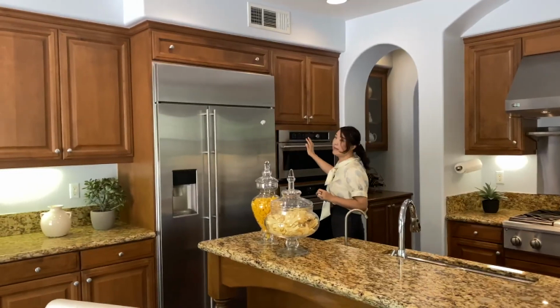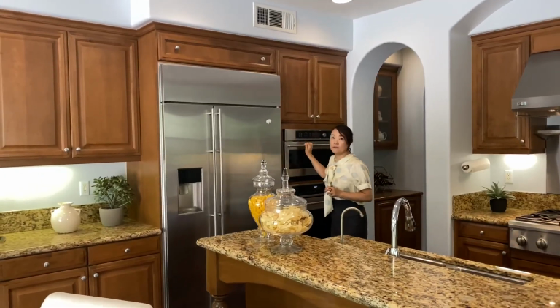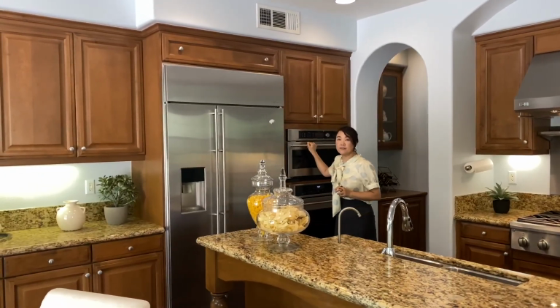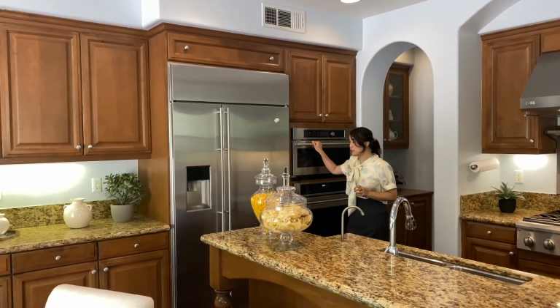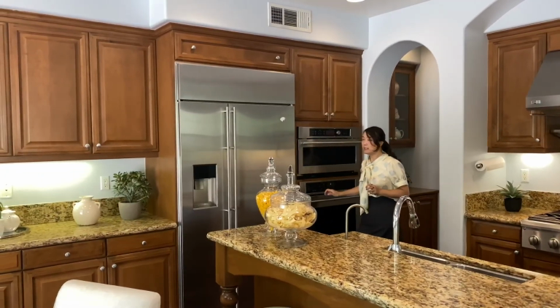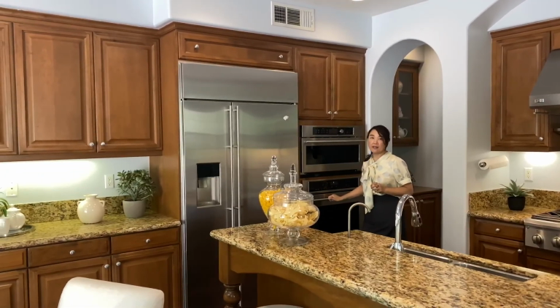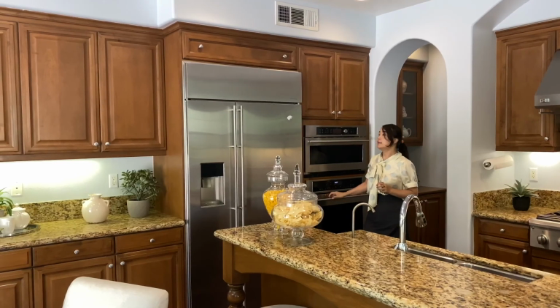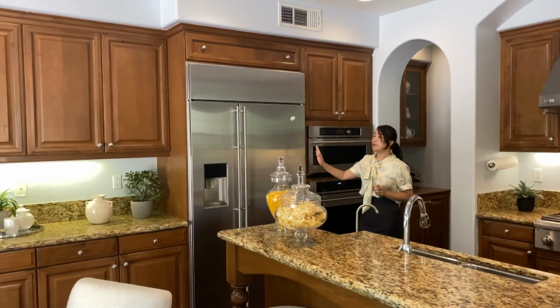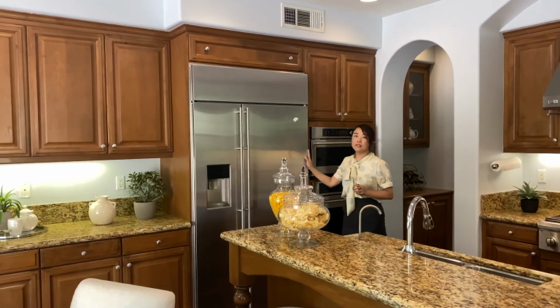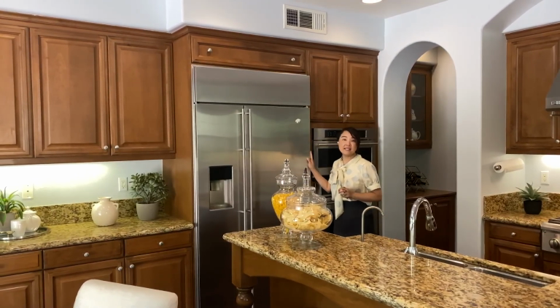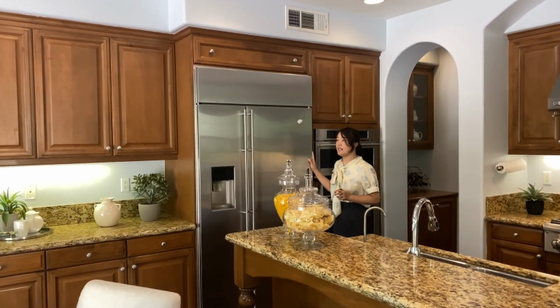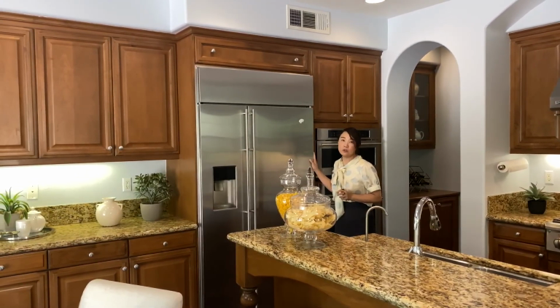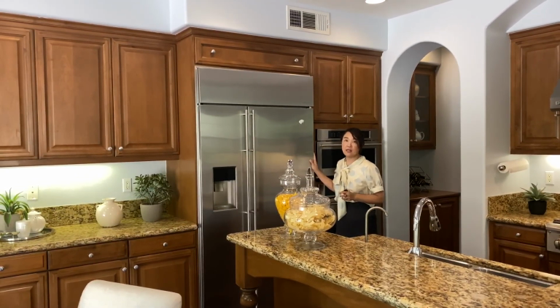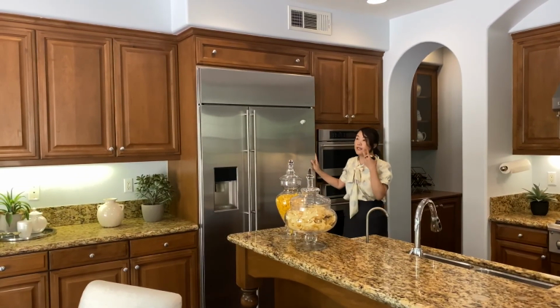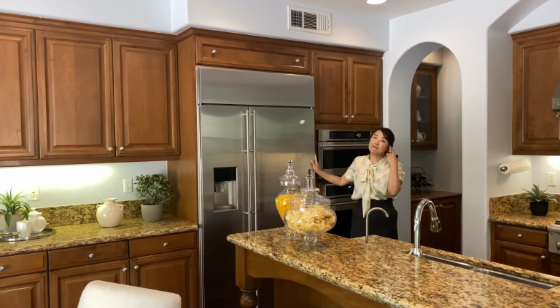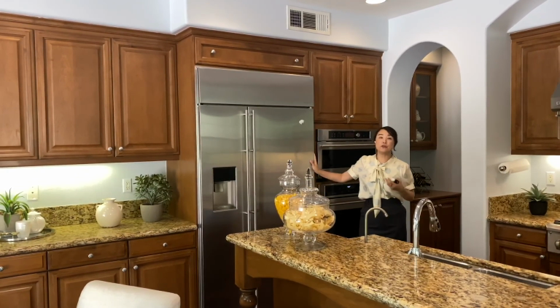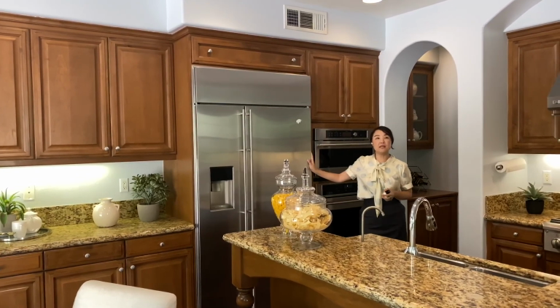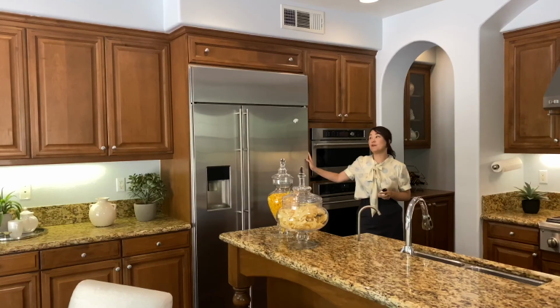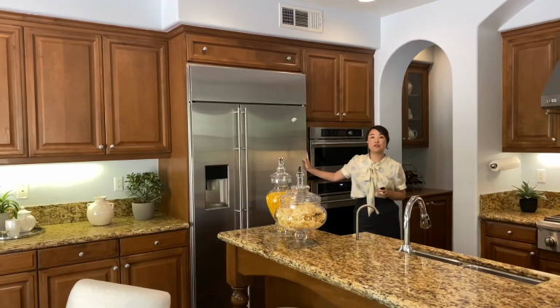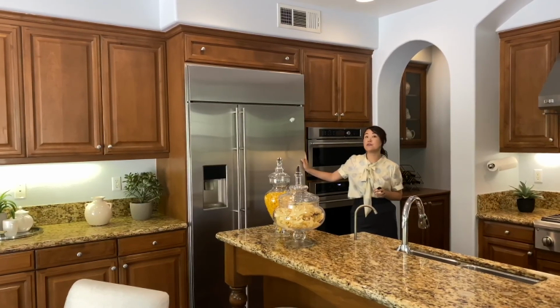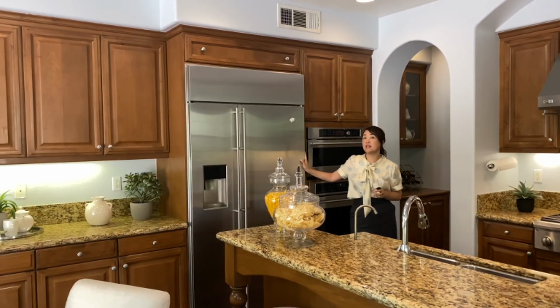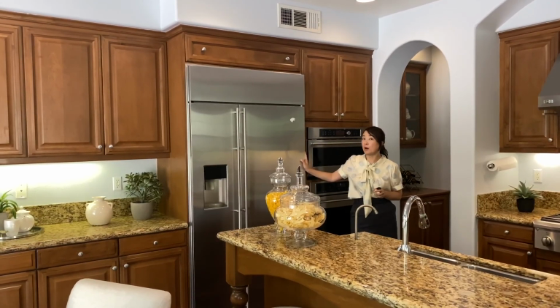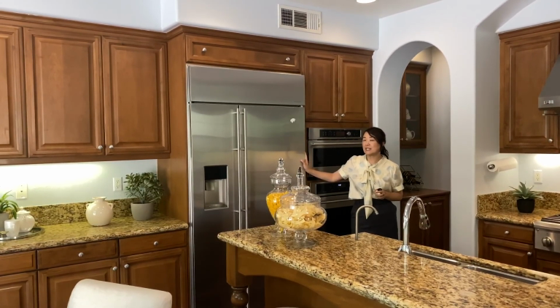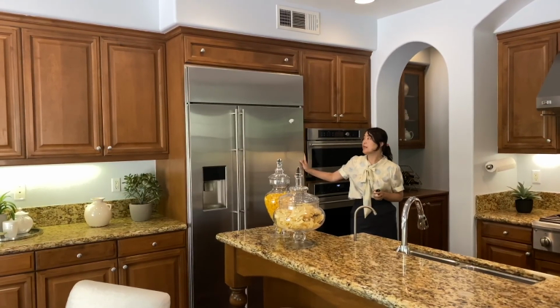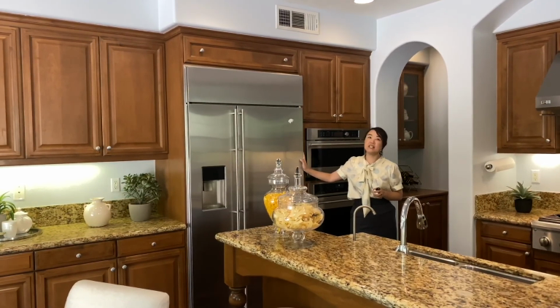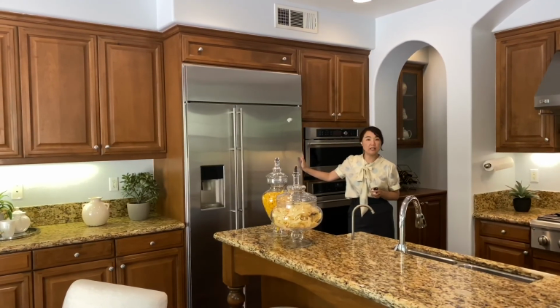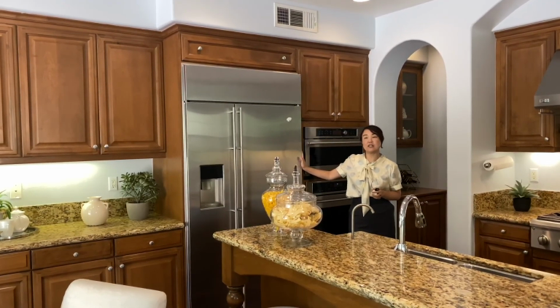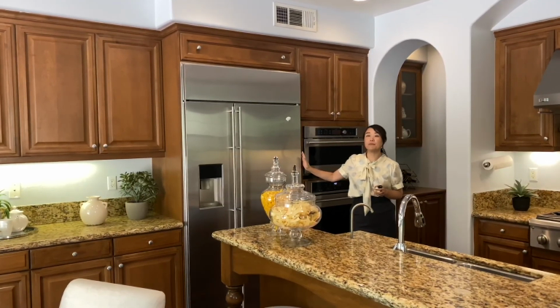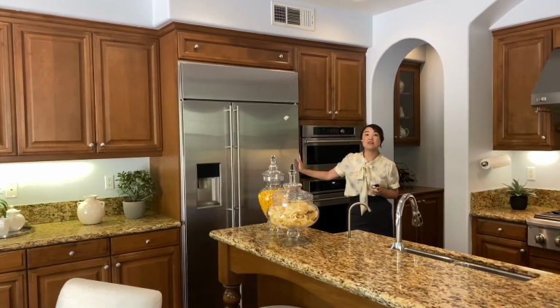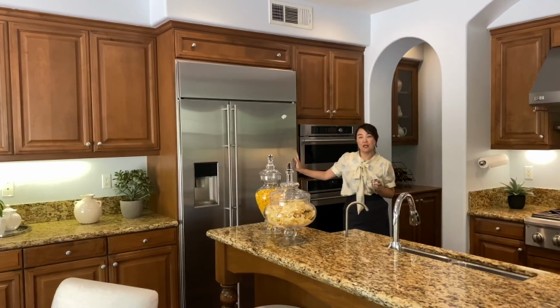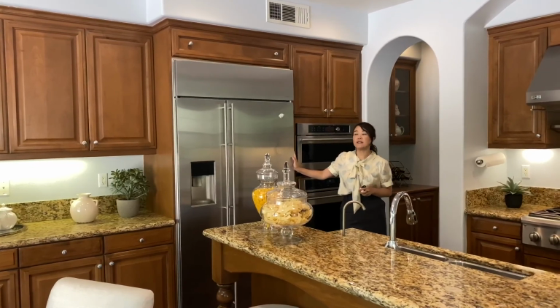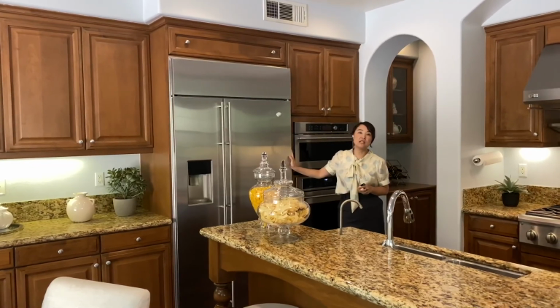一进来地板全部都是Laminate的Engineered Floor，非常容易清理，在一楼整片全部都是。这边是高挑的屋顶，有很多的采光。进来这个区域旁边有一个office，也就是一个办公室，还有半个浴室、洗衣房和车库都在这边。